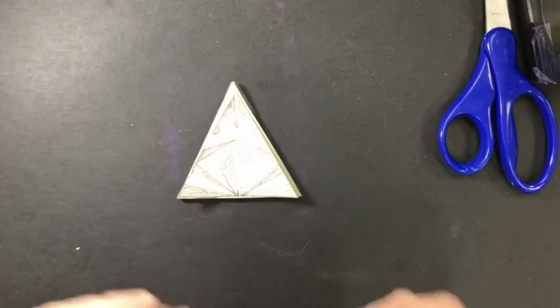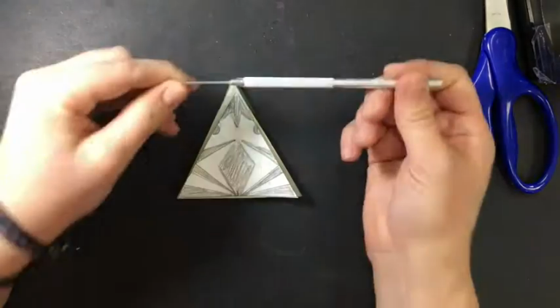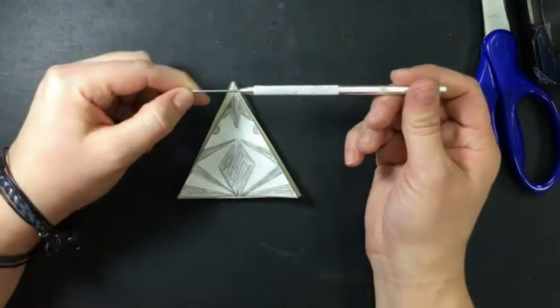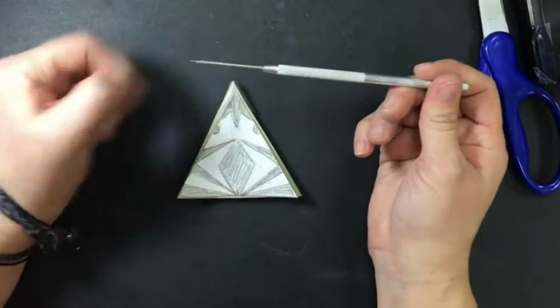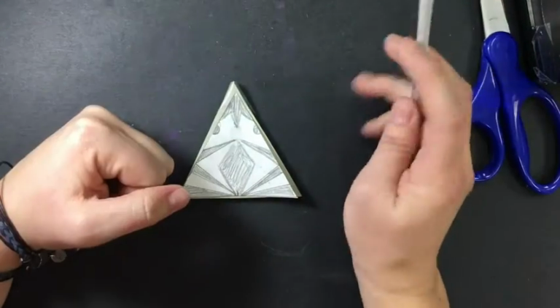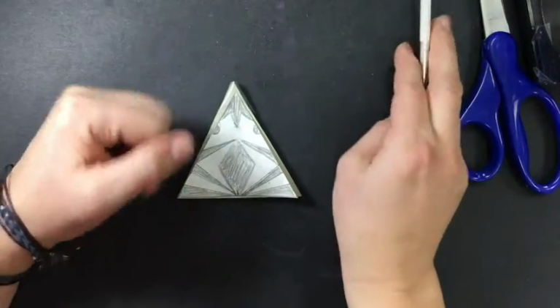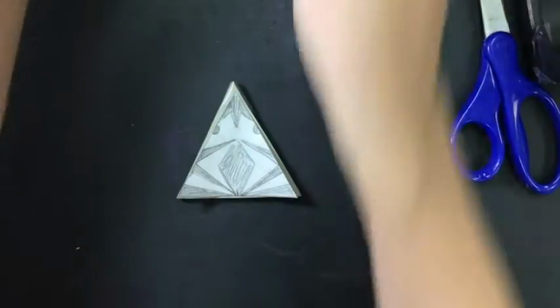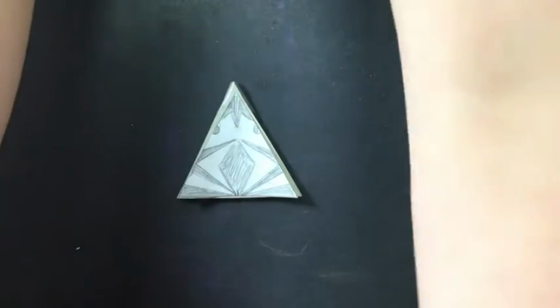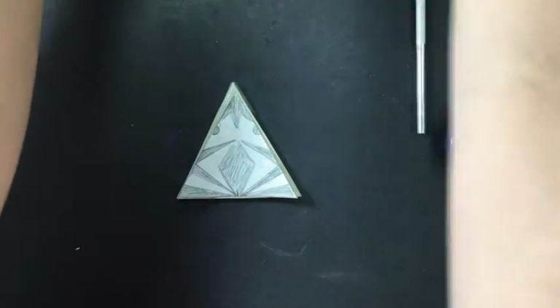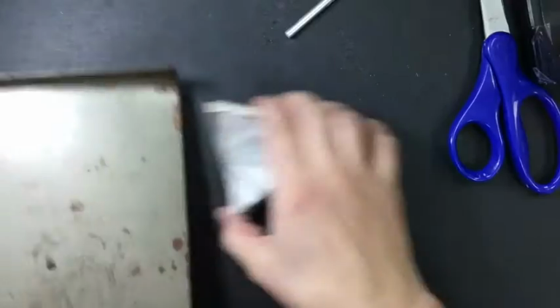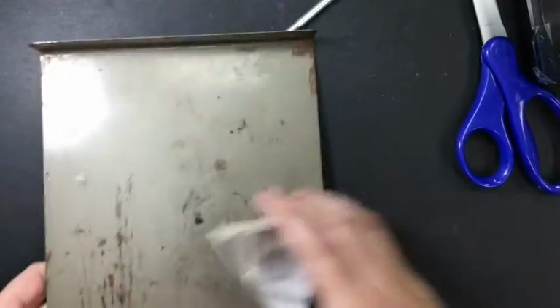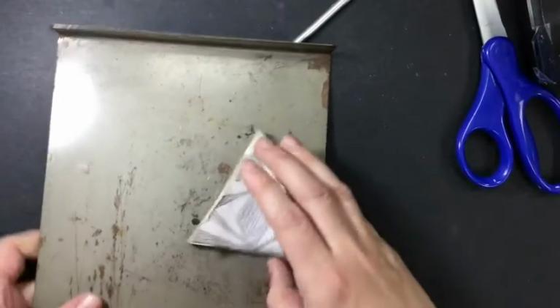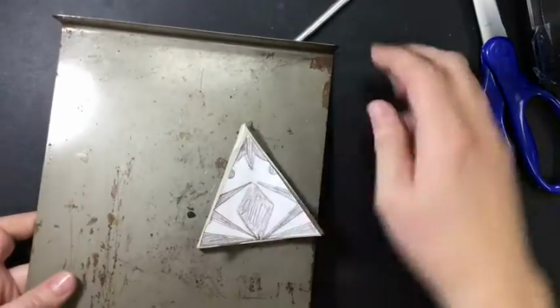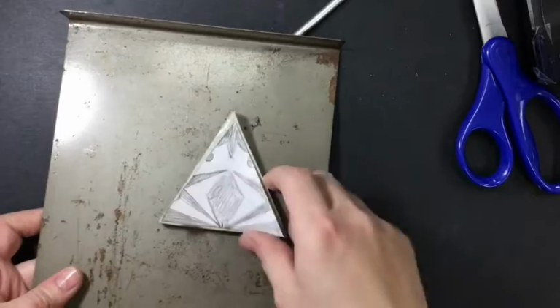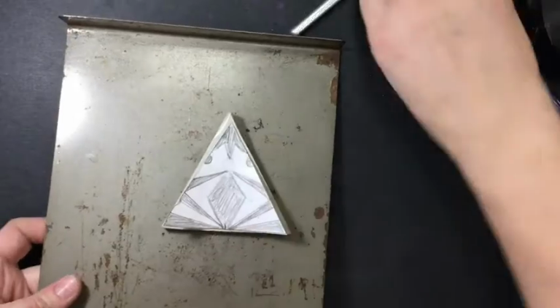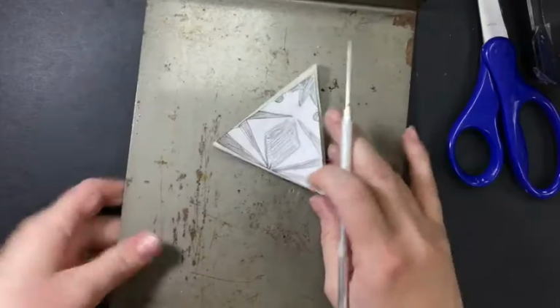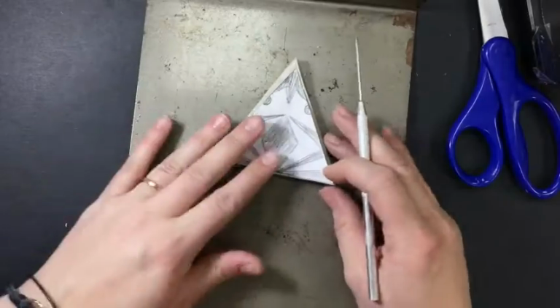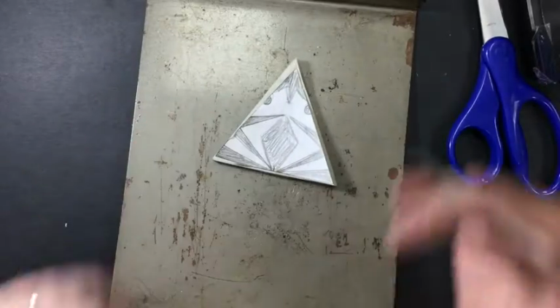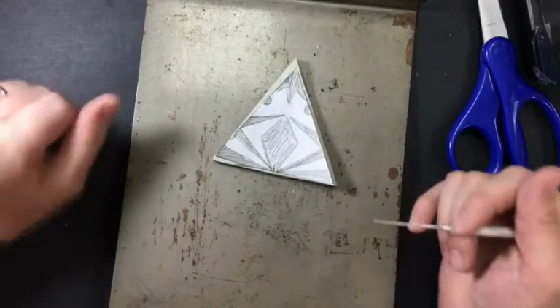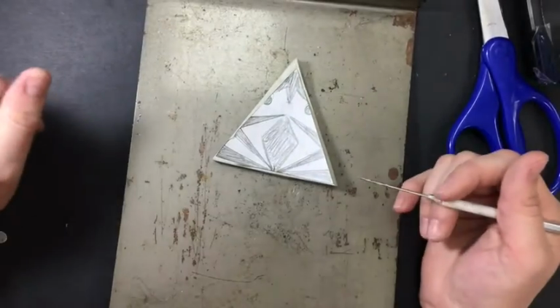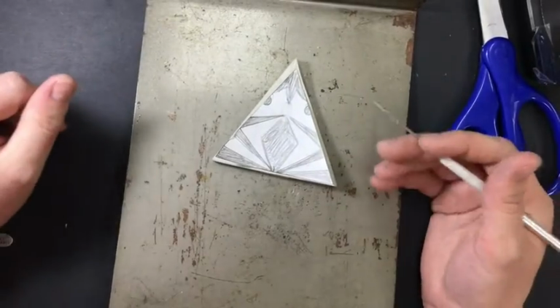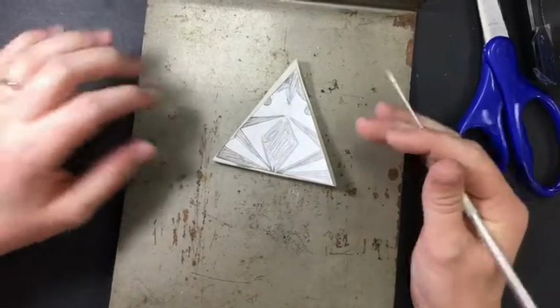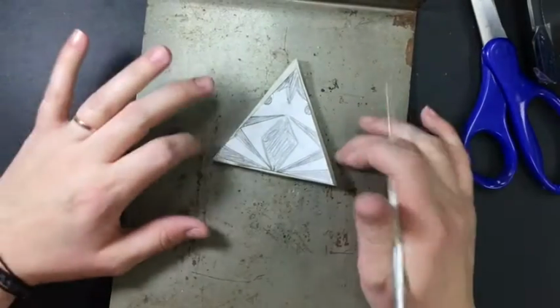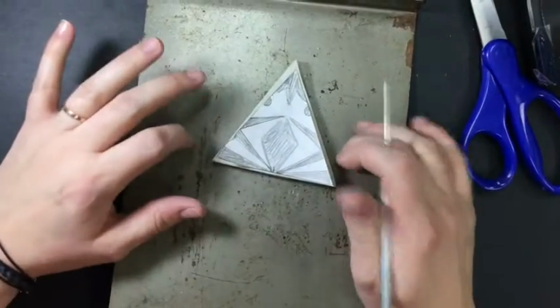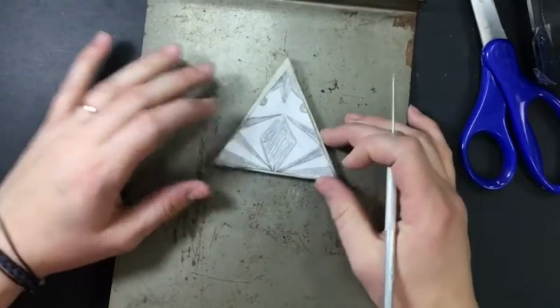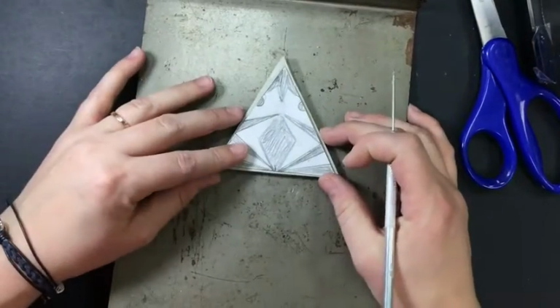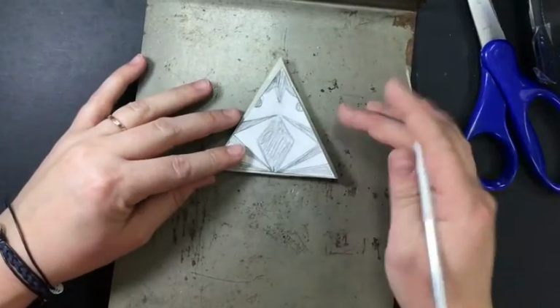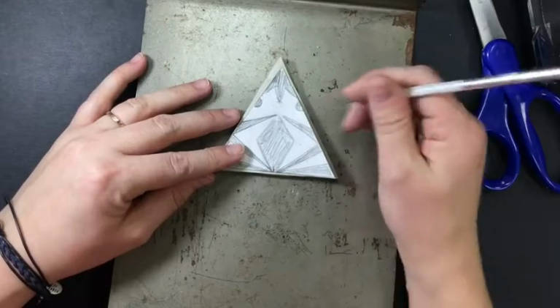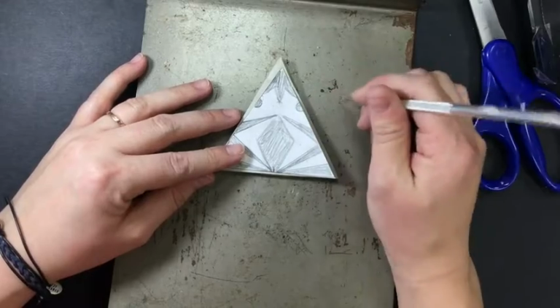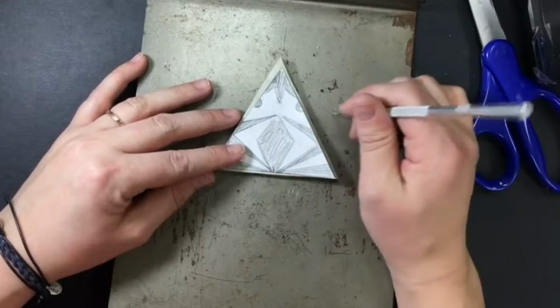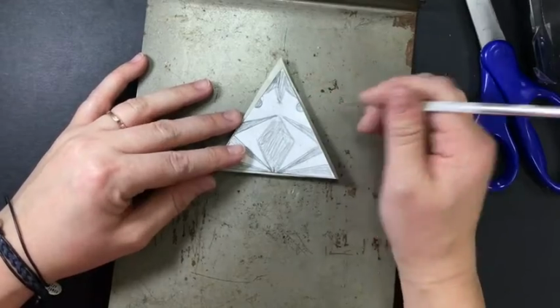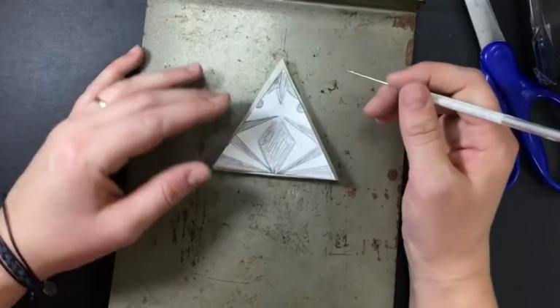Then I'm going to go to the teacher and check out a needle. When working with the needle tool, work on one of these metal trays. Anytime you're using the lino cutters or the needle tools, it helps to have the metal surface underneath so we don't accidentally carve into the table.